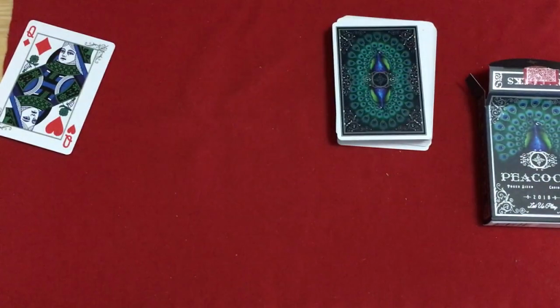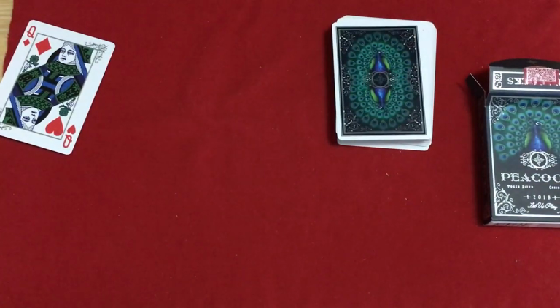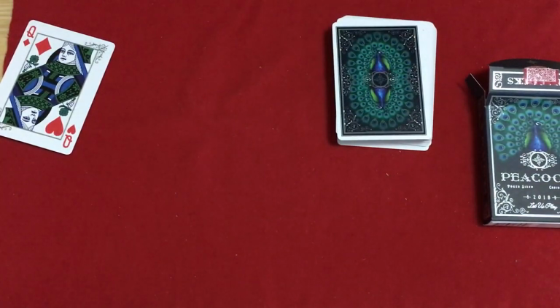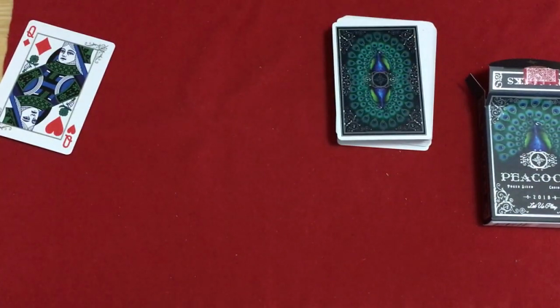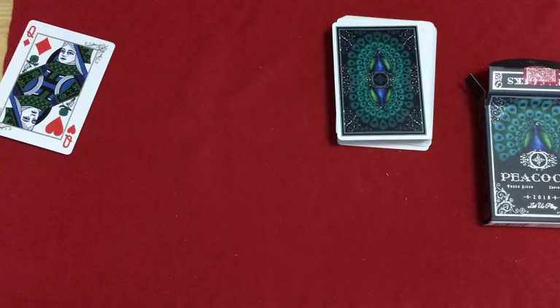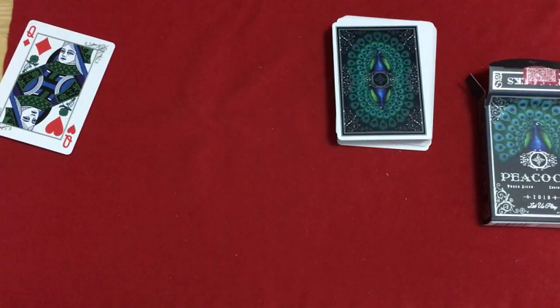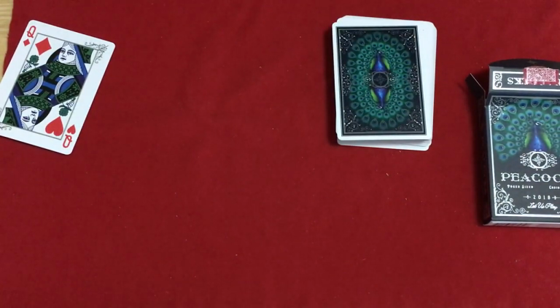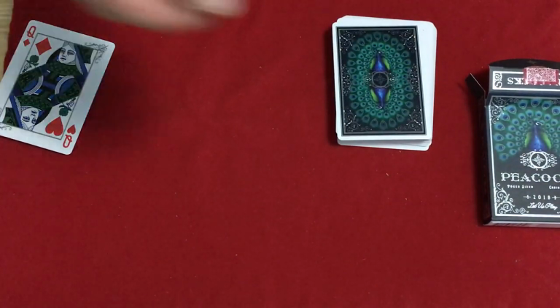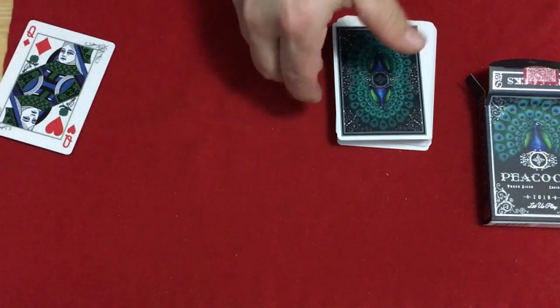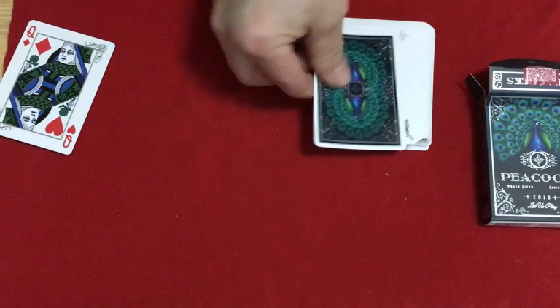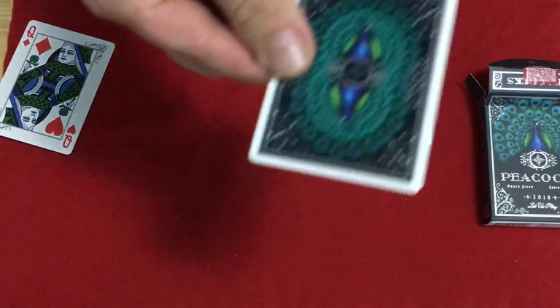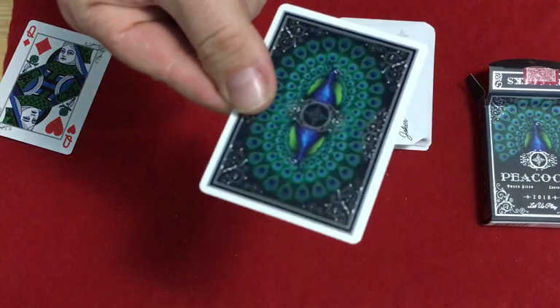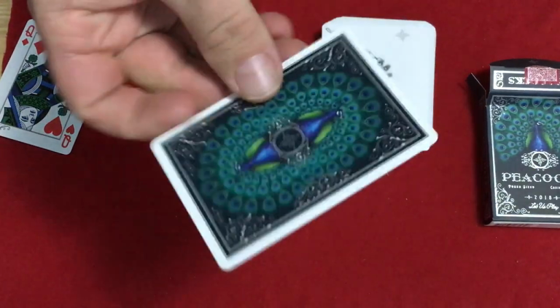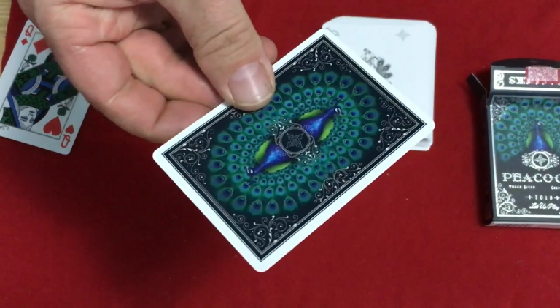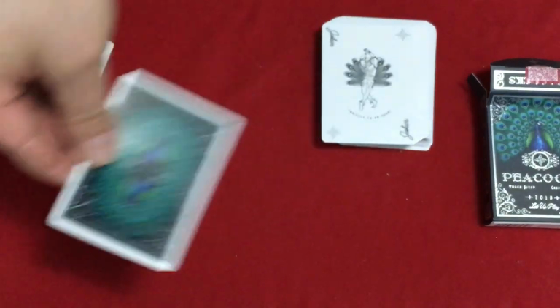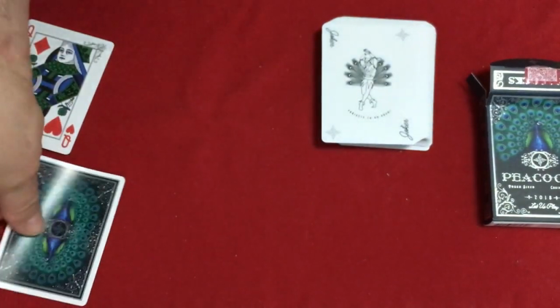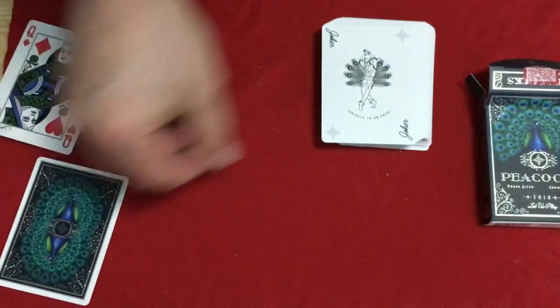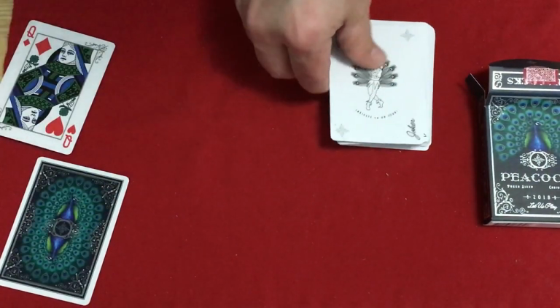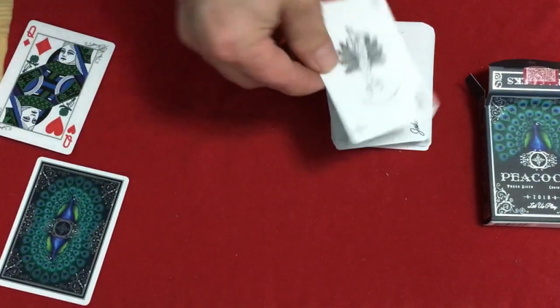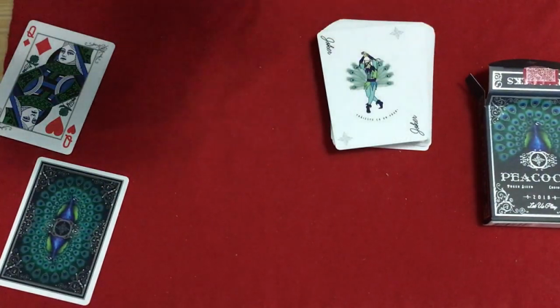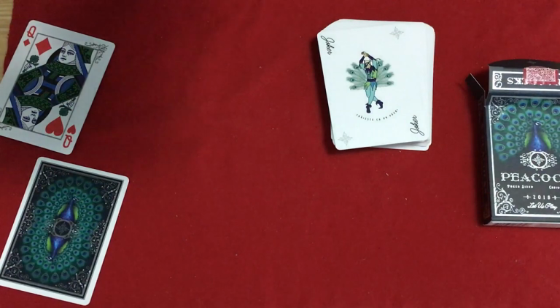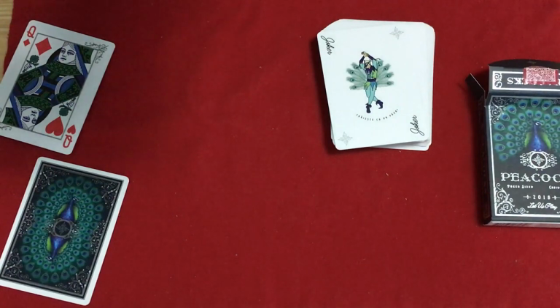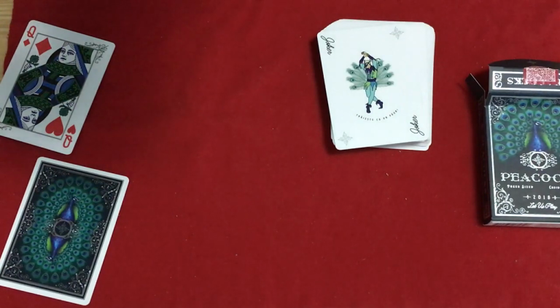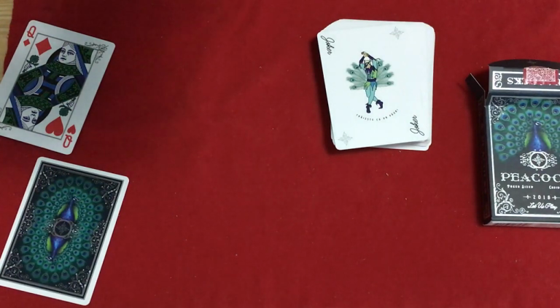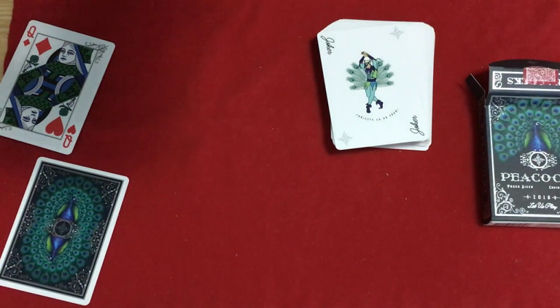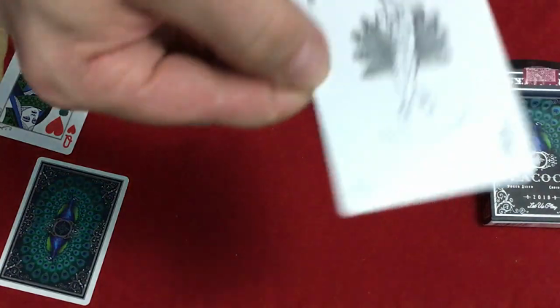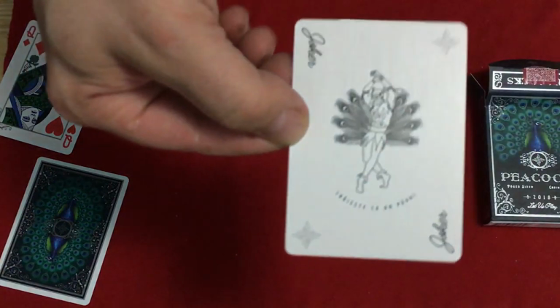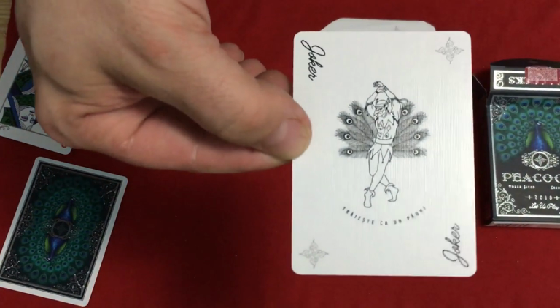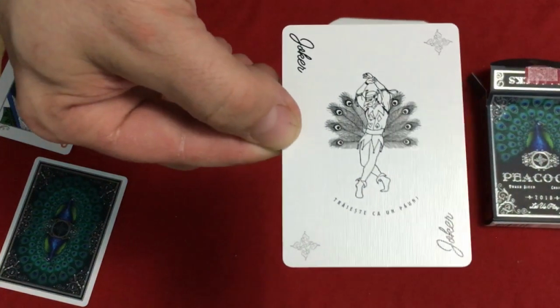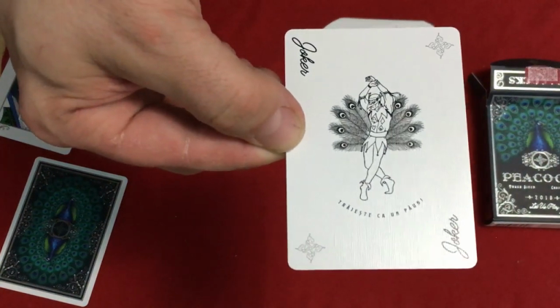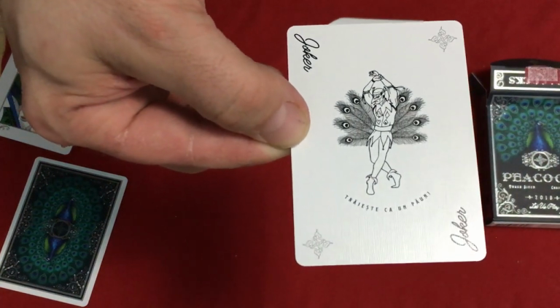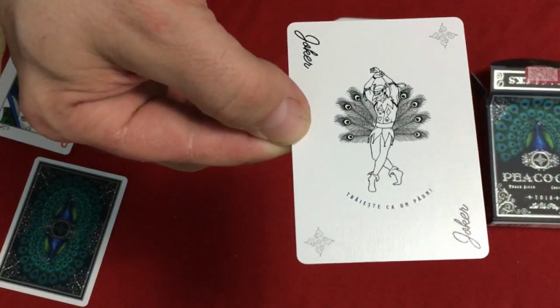I have to say I don't have too many decks that are peacock-themed, so it's kind of refreshing and different. You do get a double backer as well, and a joker — it's kind of a peacock. It says again 'Vivas ut Pavo.'